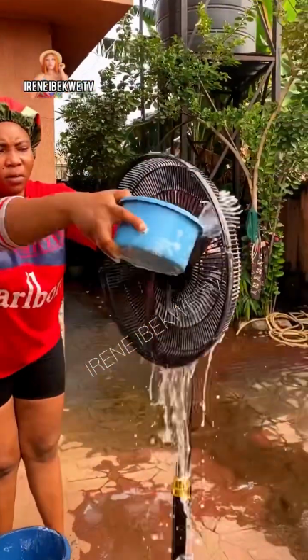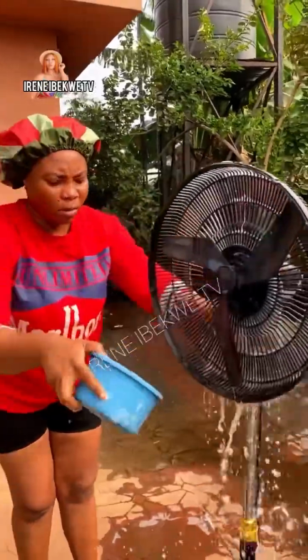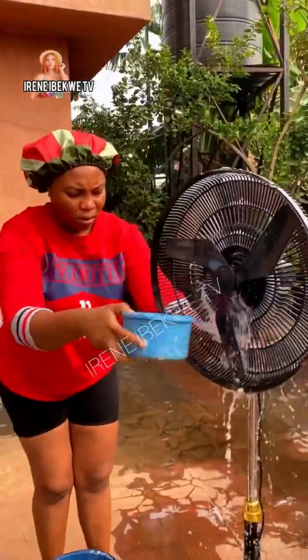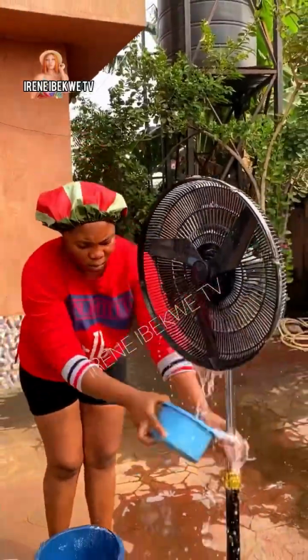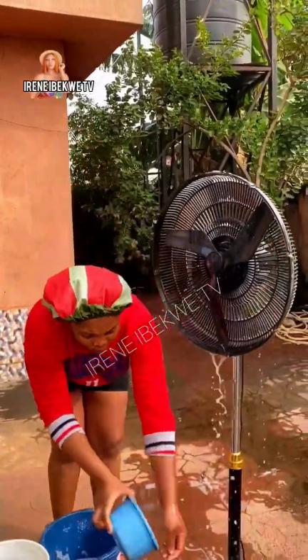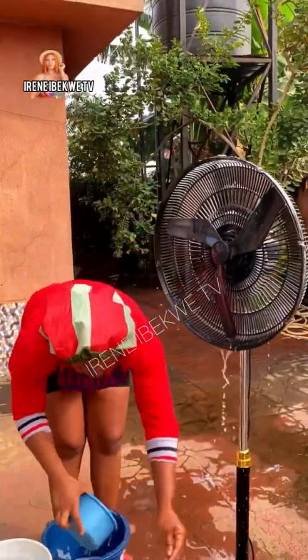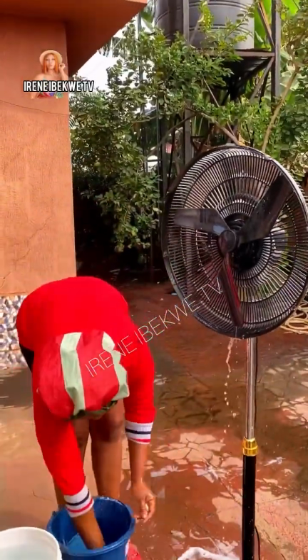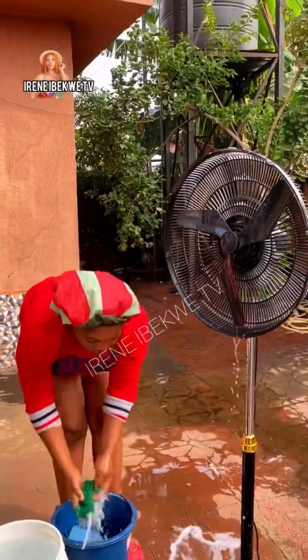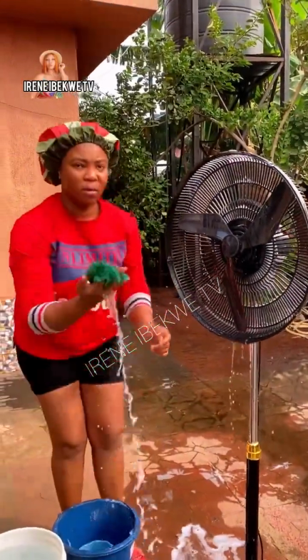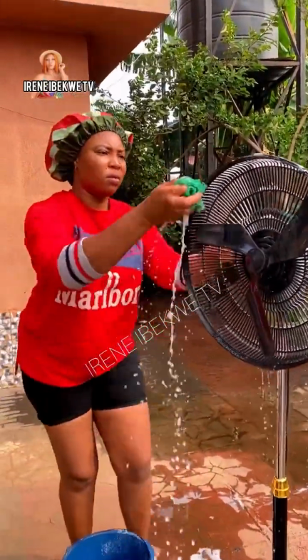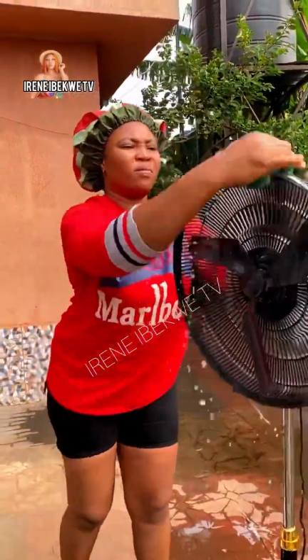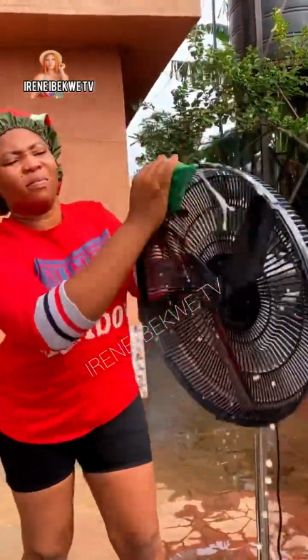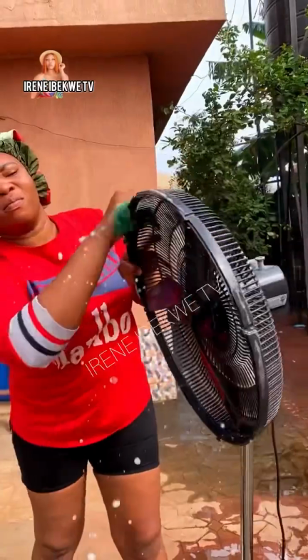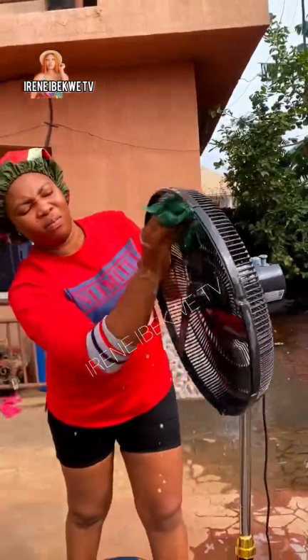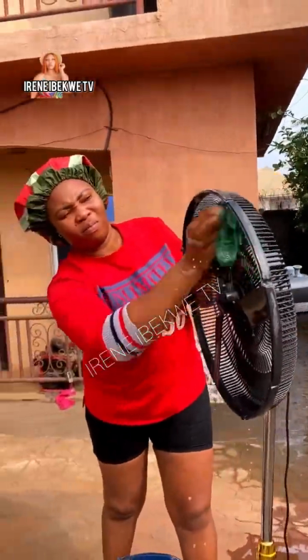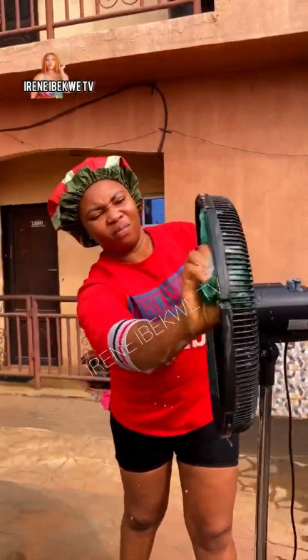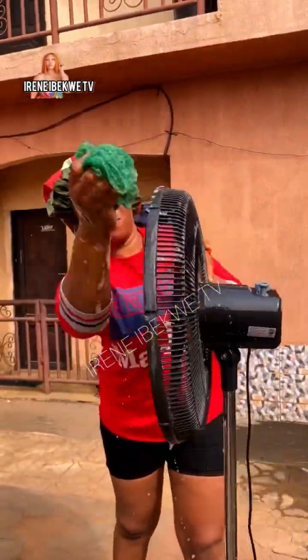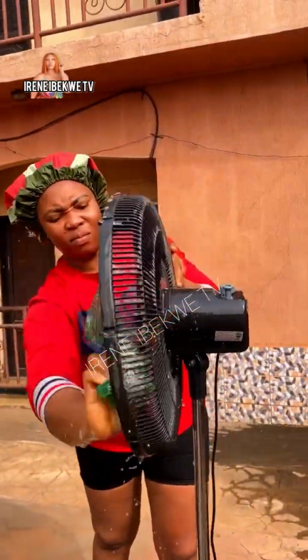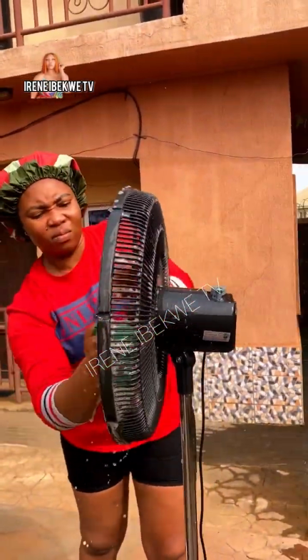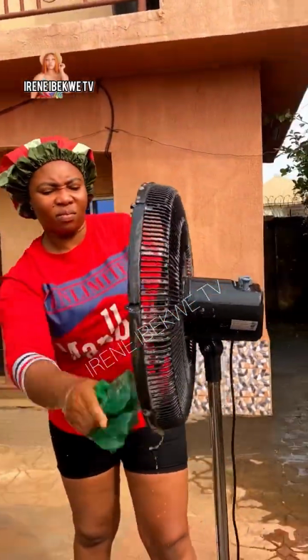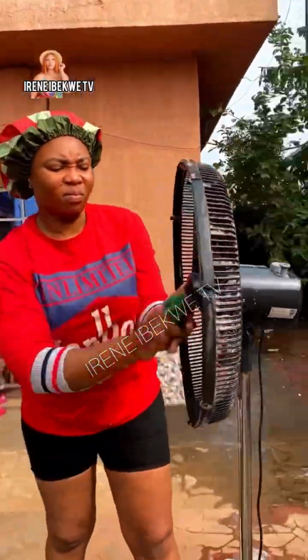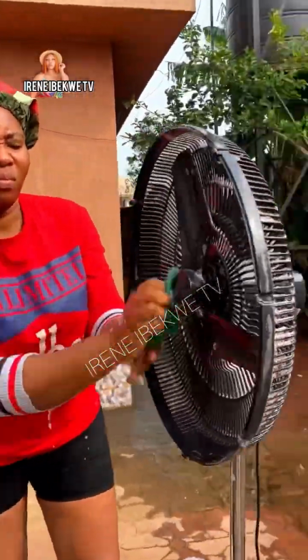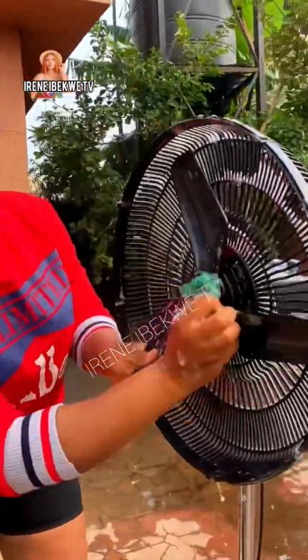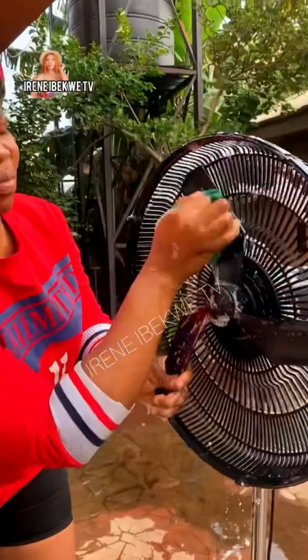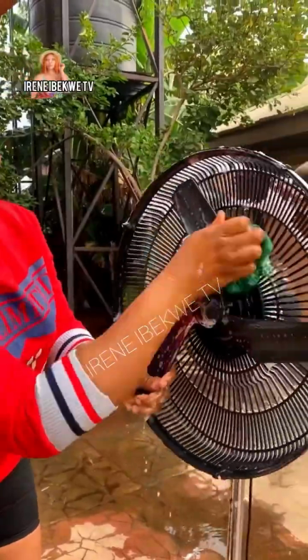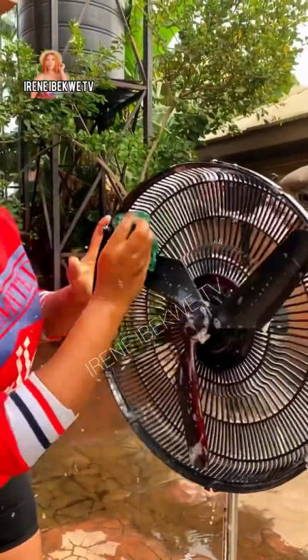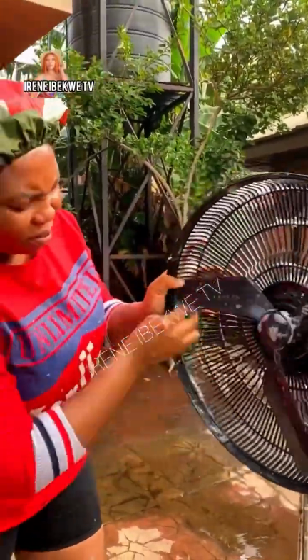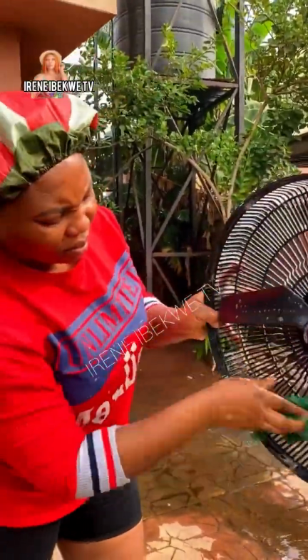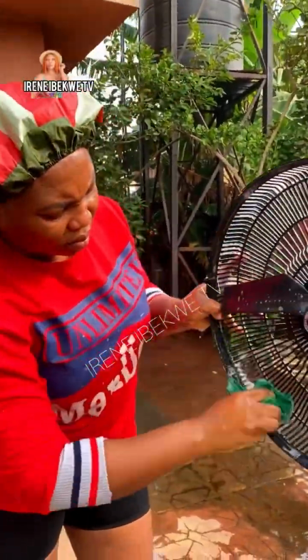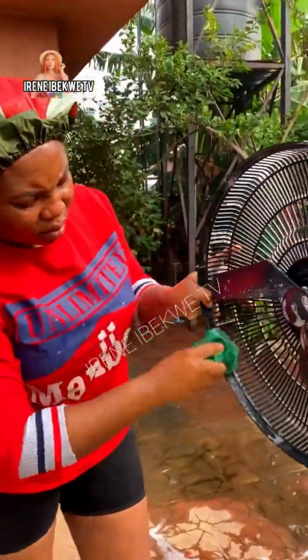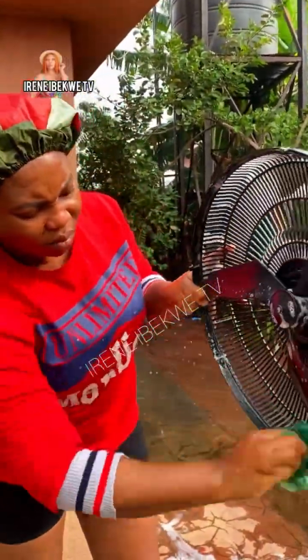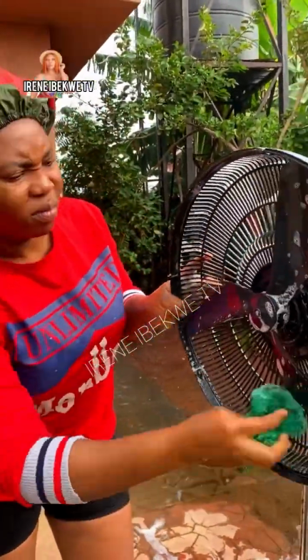Use a plate to pour the foaming water on the fan so that the dirt will rise and it will not be difficult for you to wash. Then use the sponge to start scrubbing it — use anger! Remember all the heartbreak you've experienced in life.